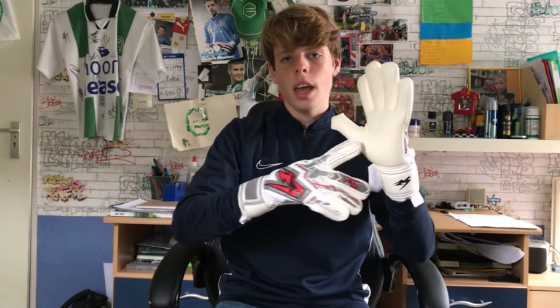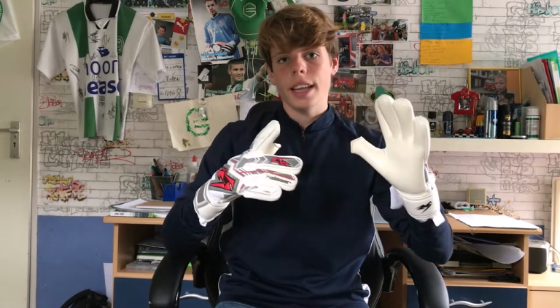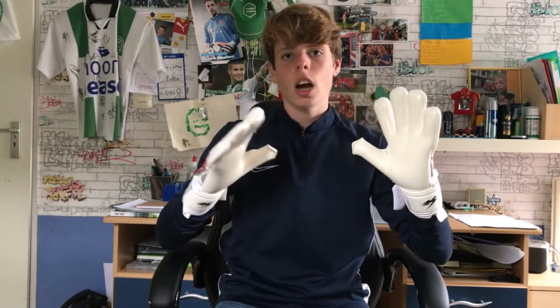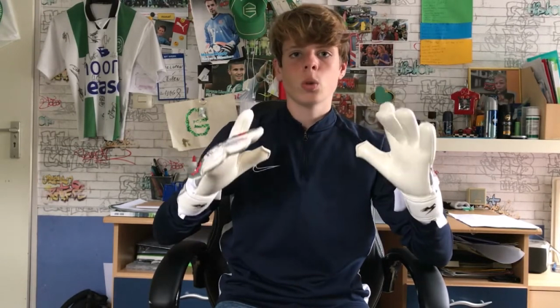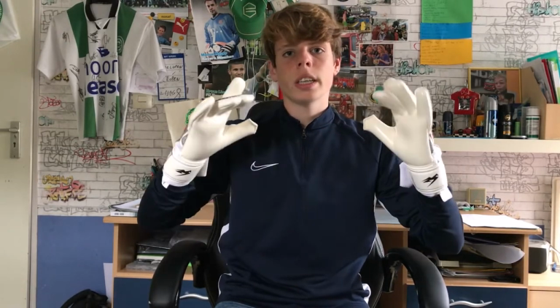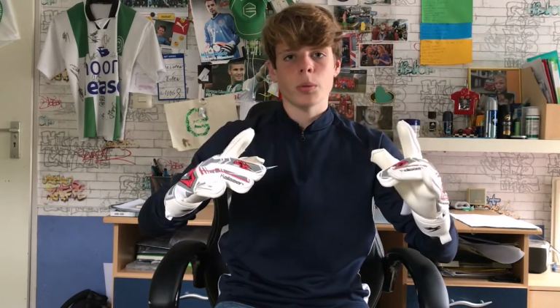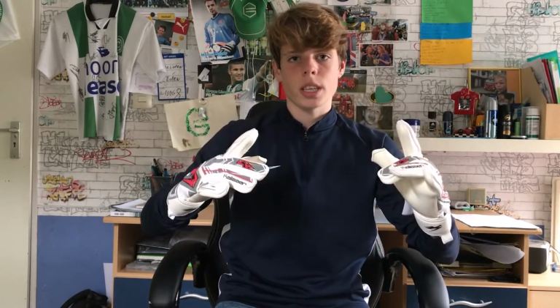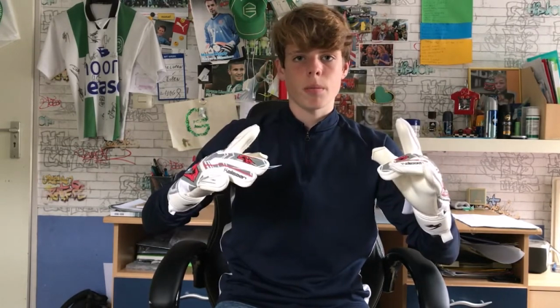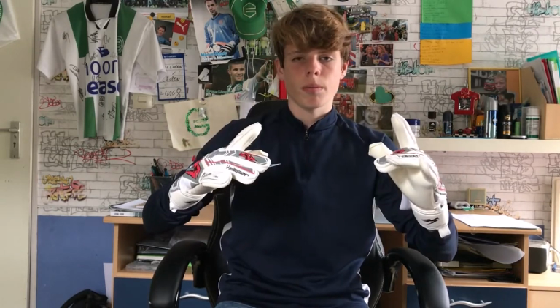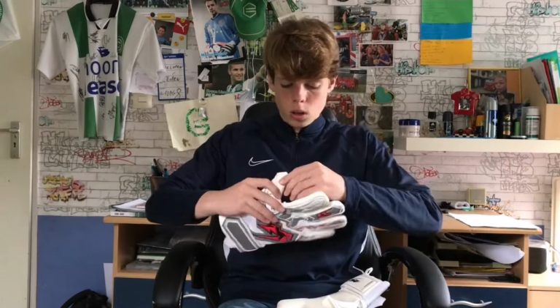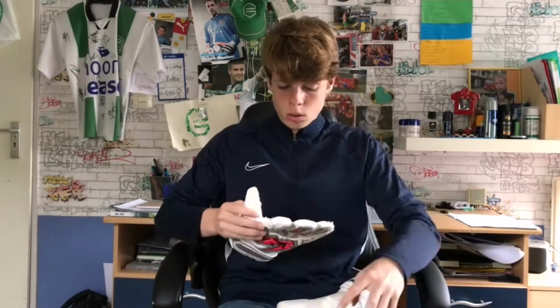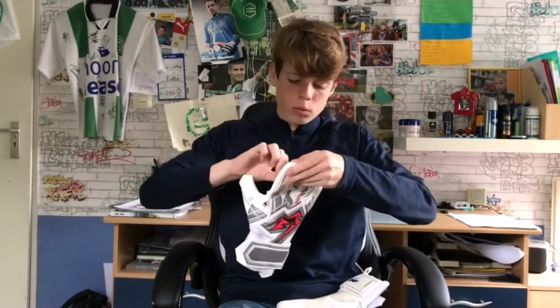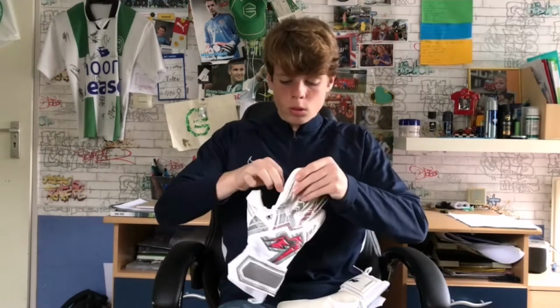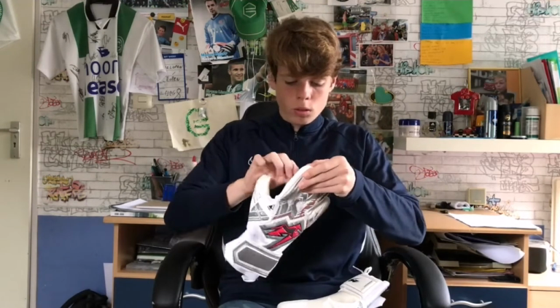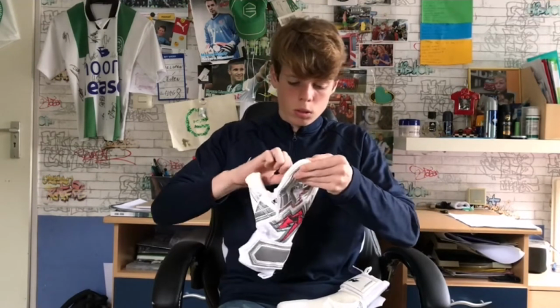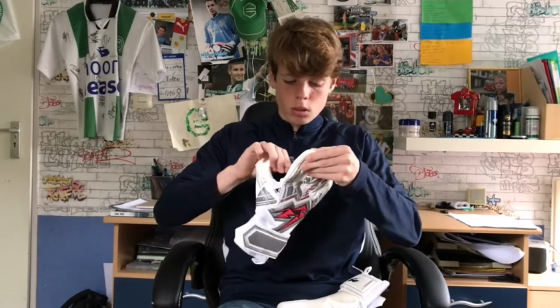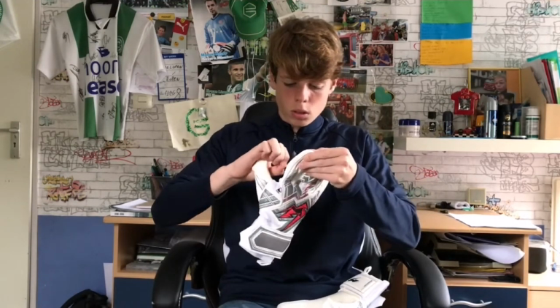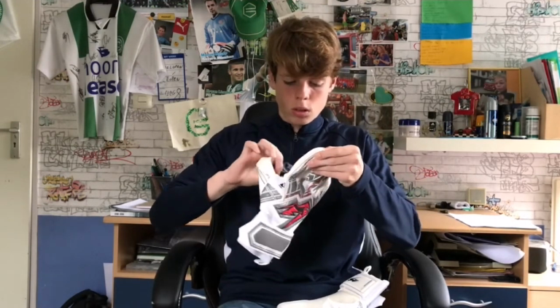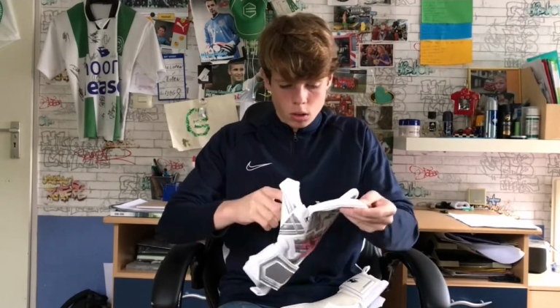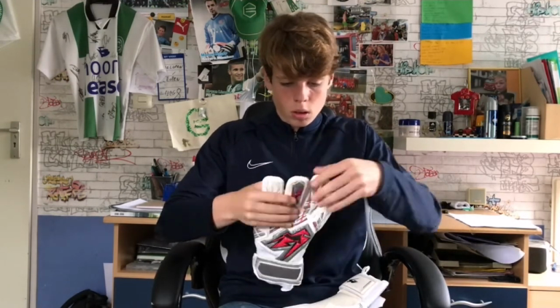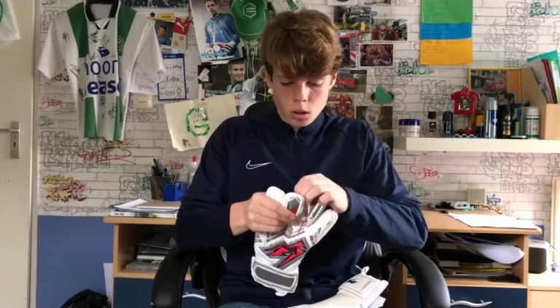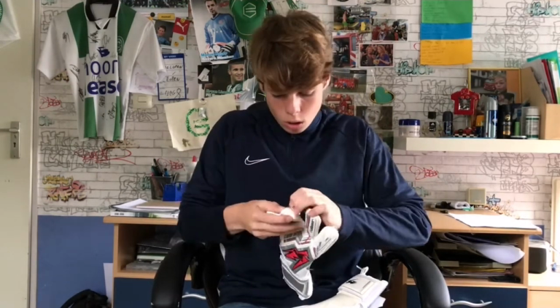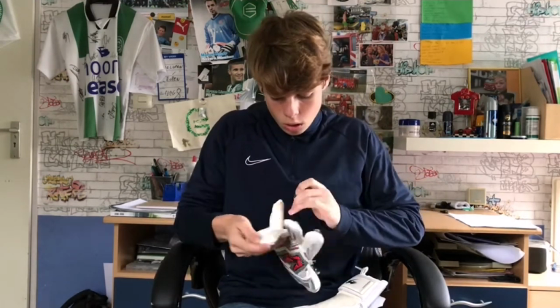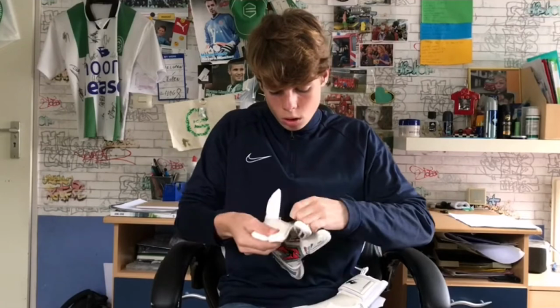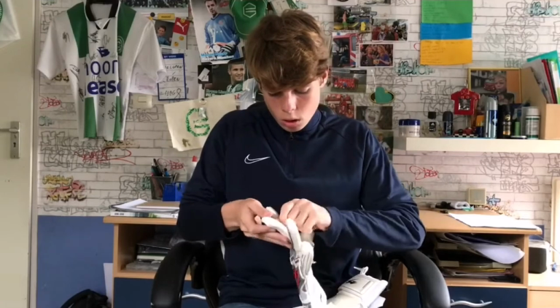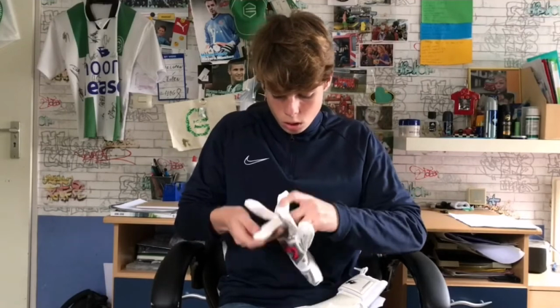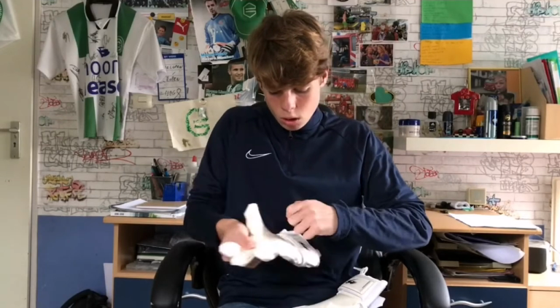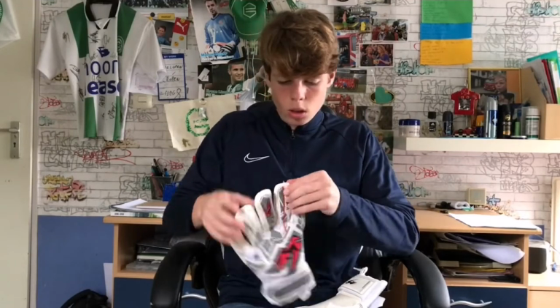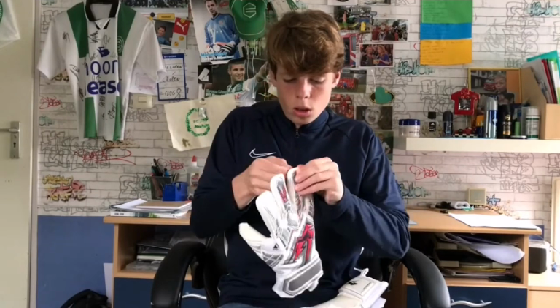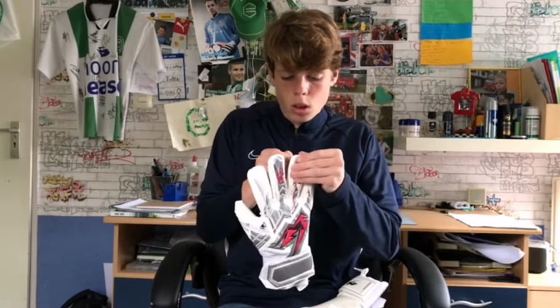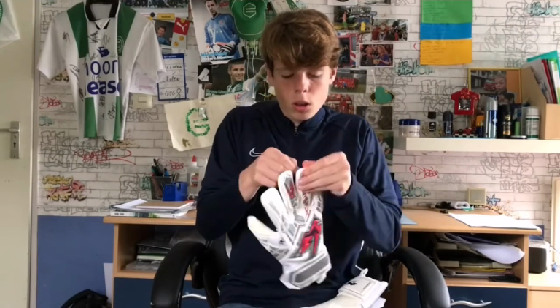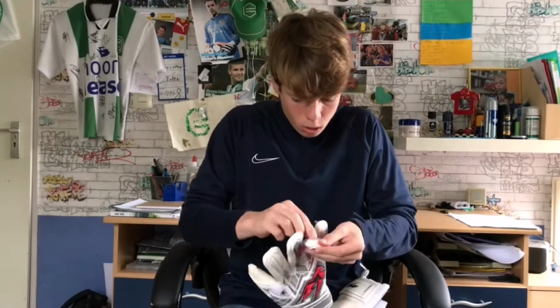And then I will do a grip test. It looks very nice. I have a grip test ready and it looks very nice overall.